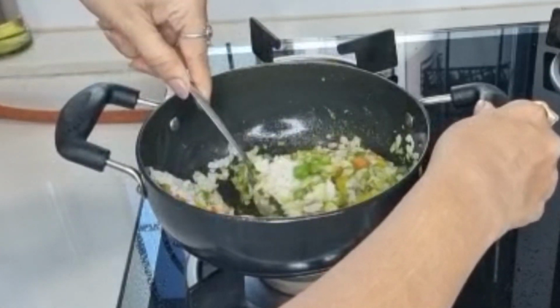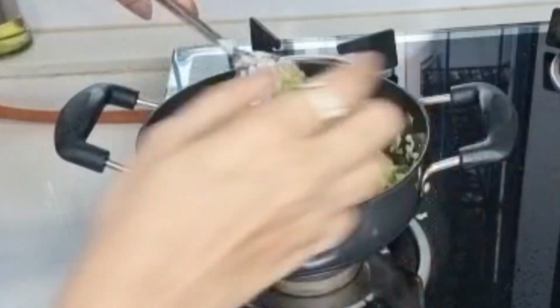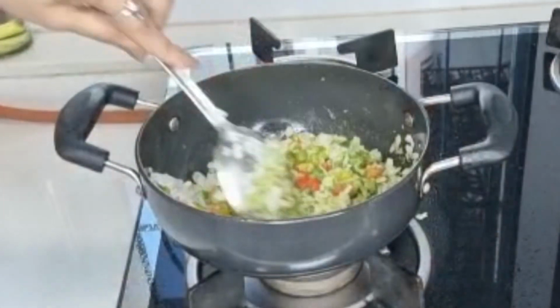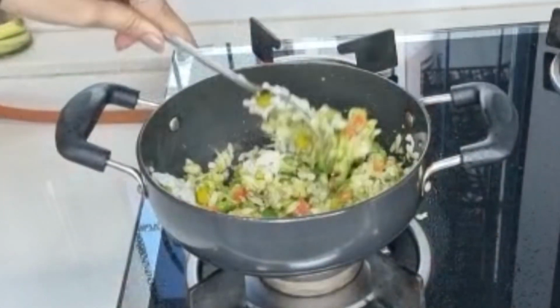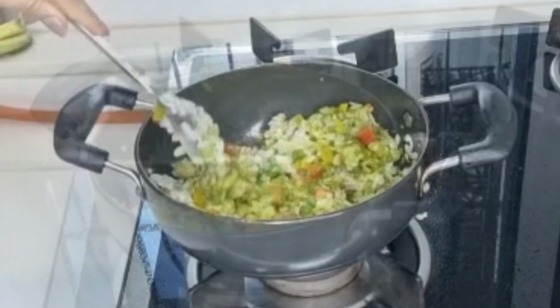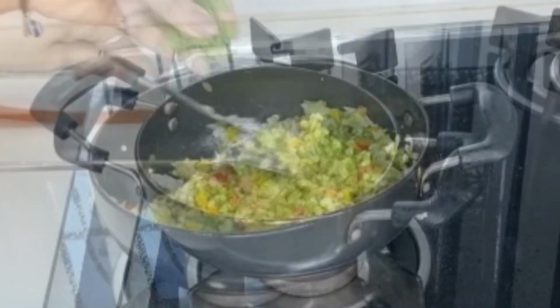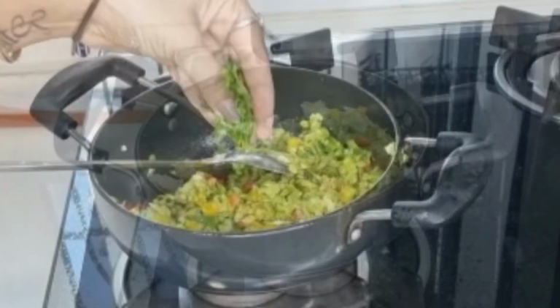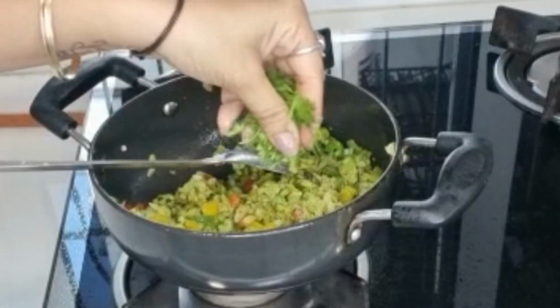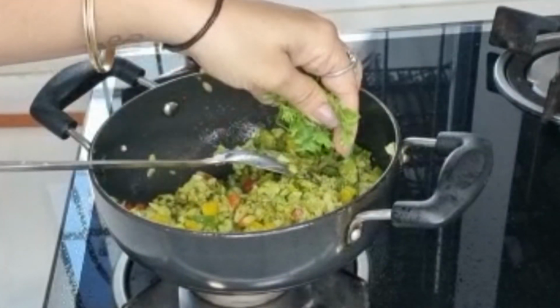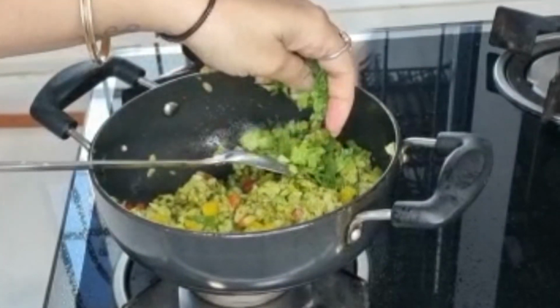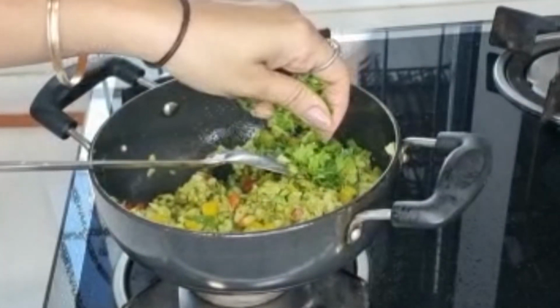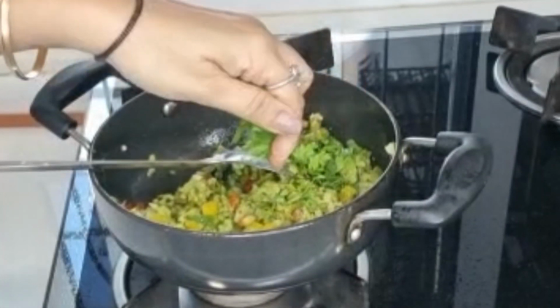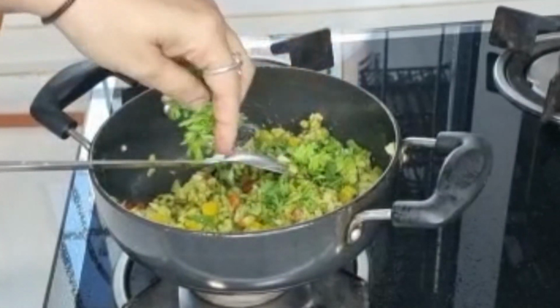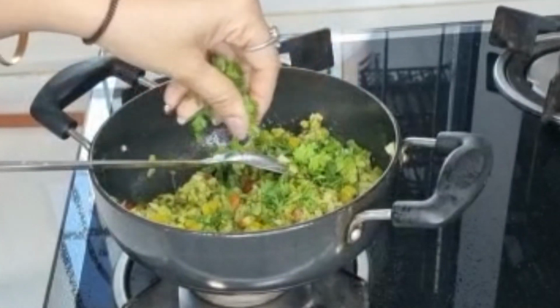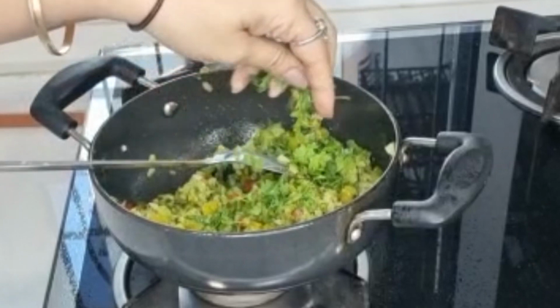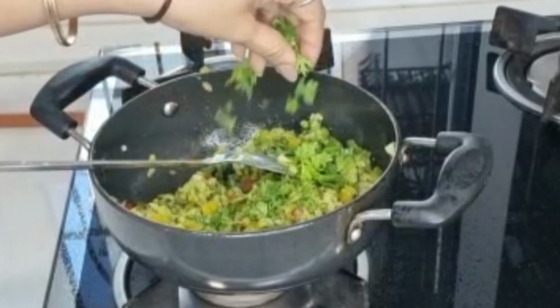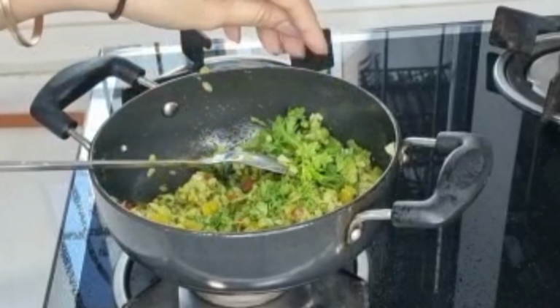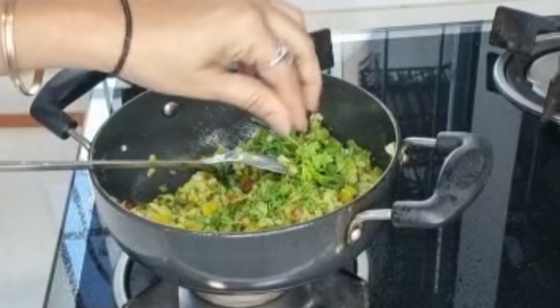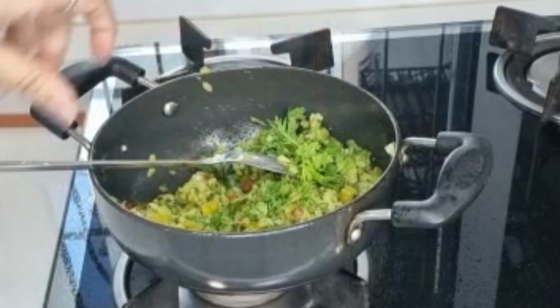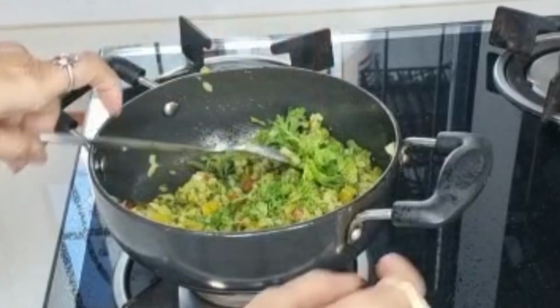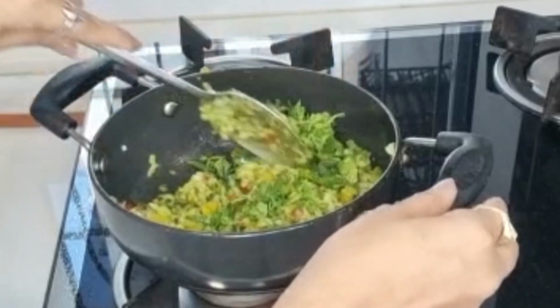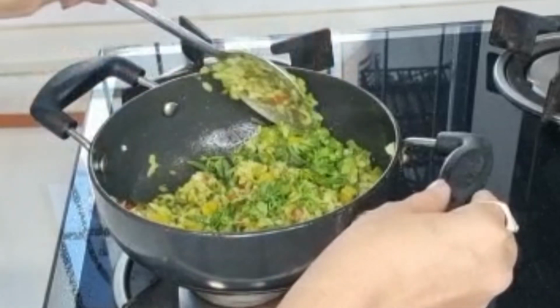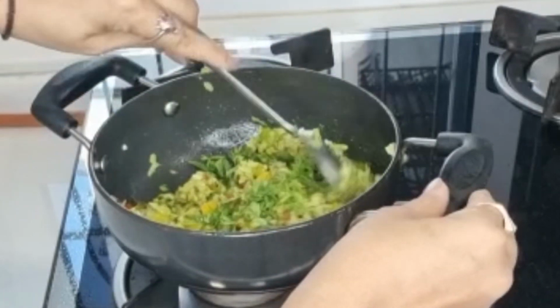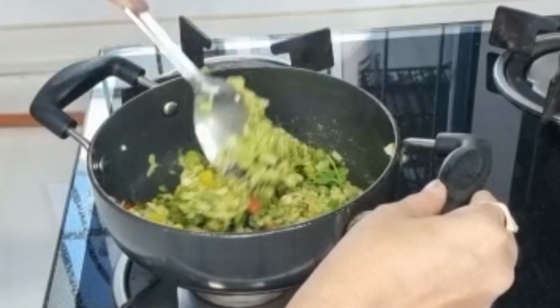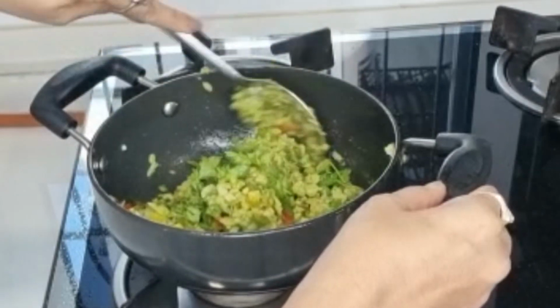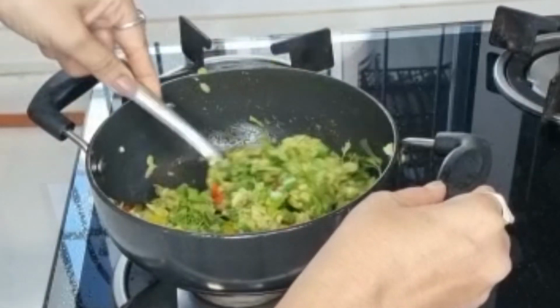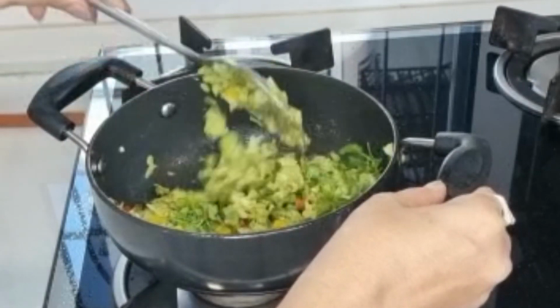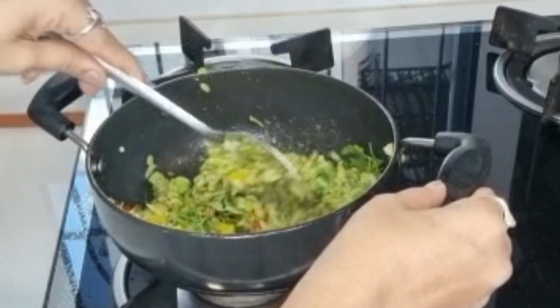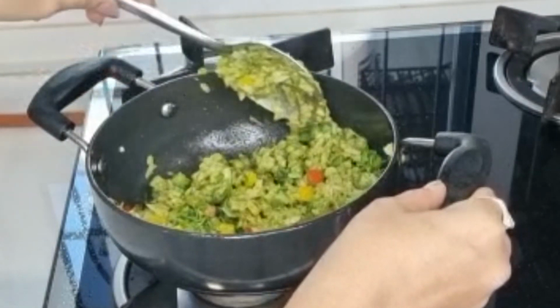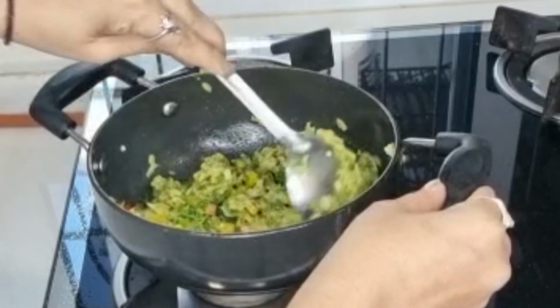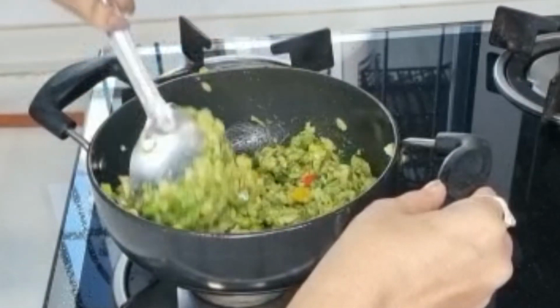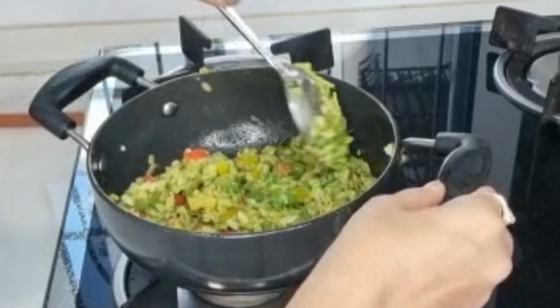Add fresh coriander leaves. Mix it well.